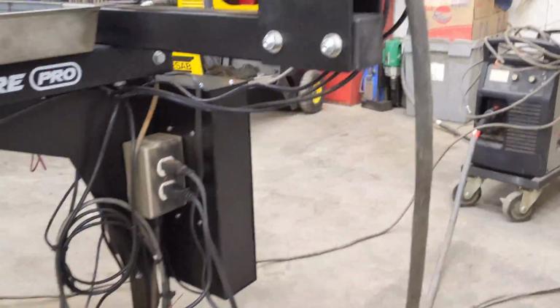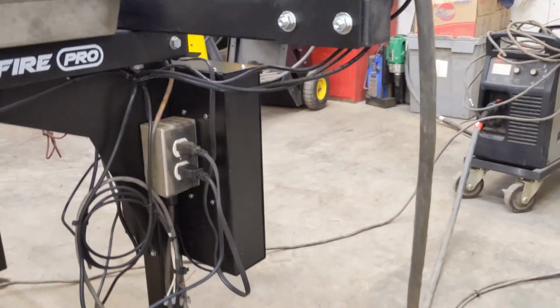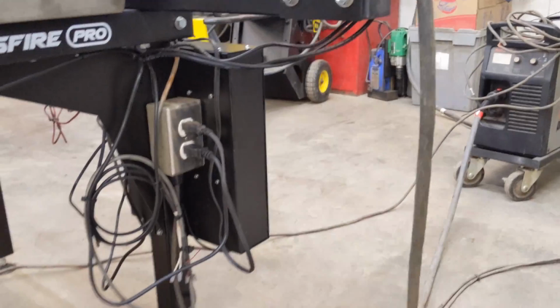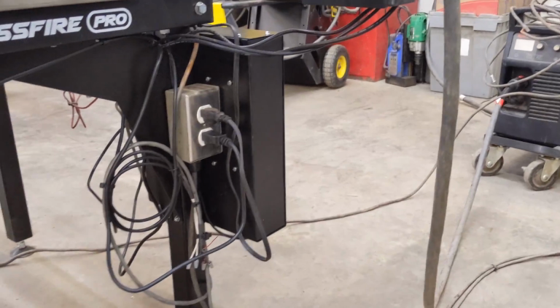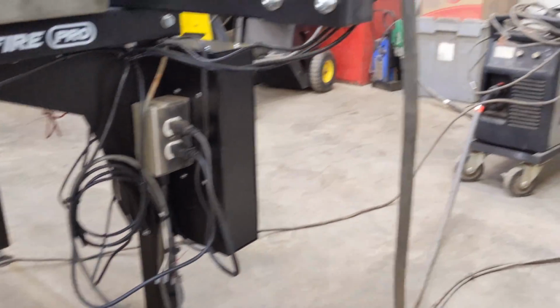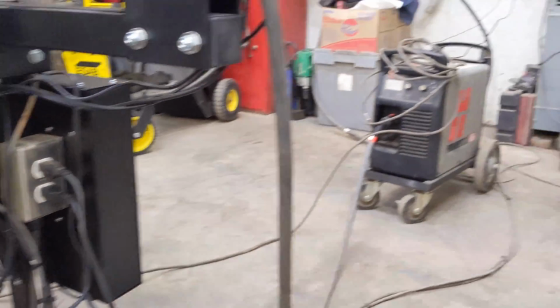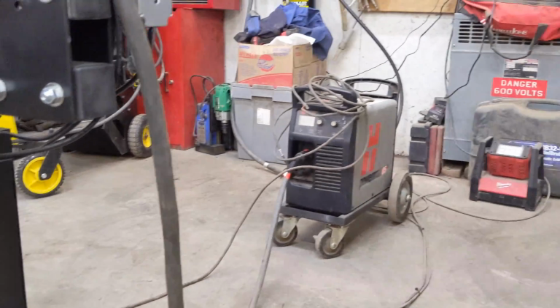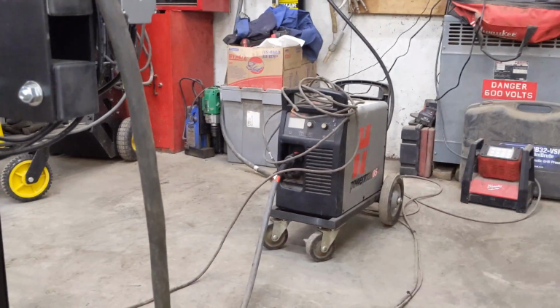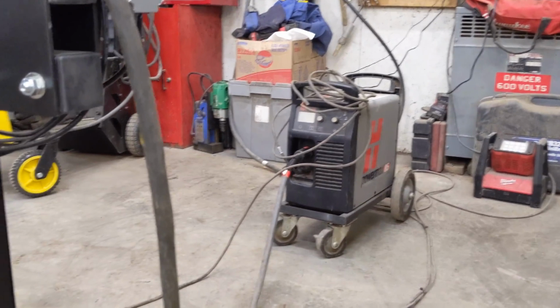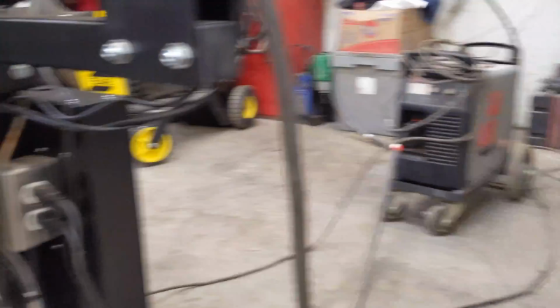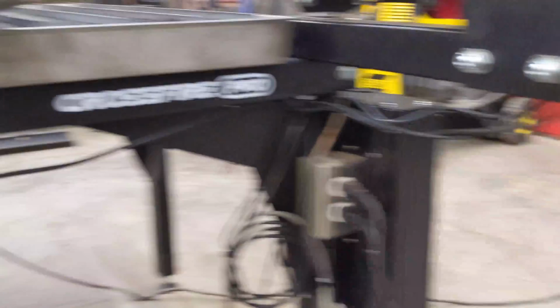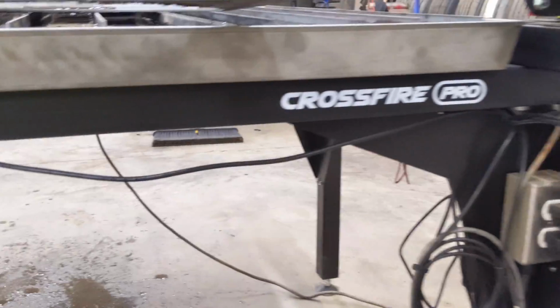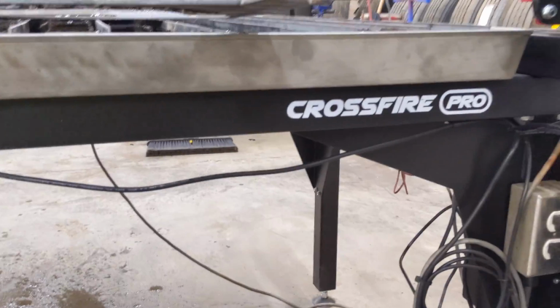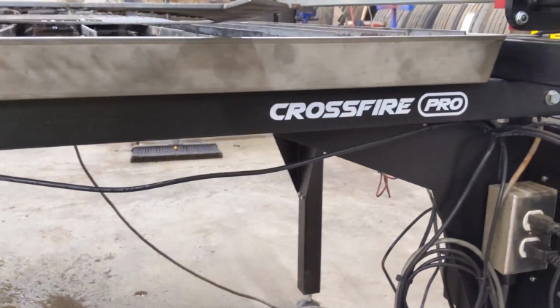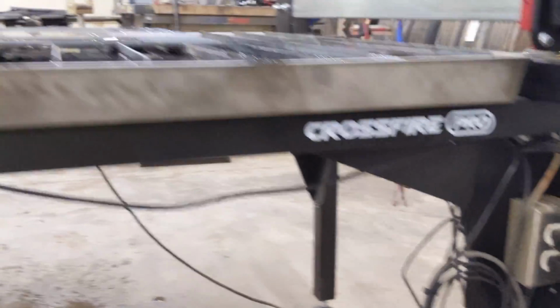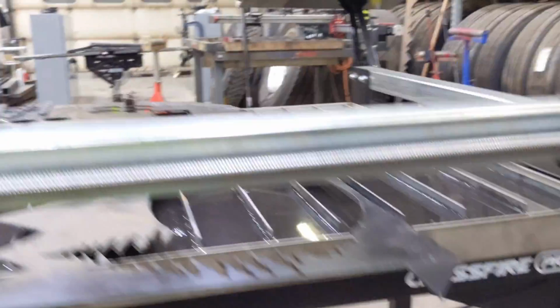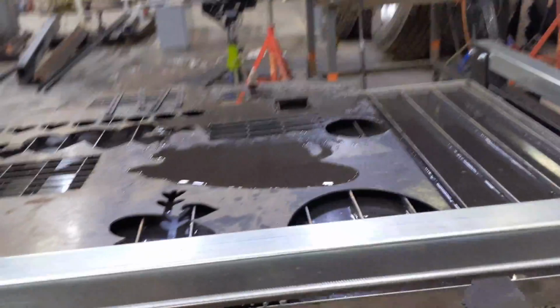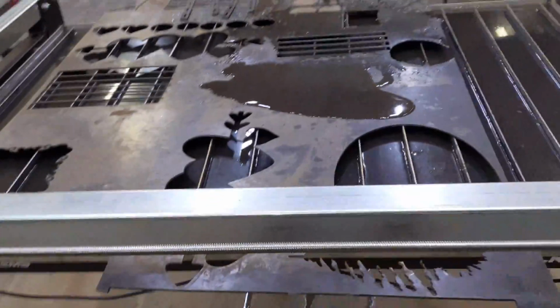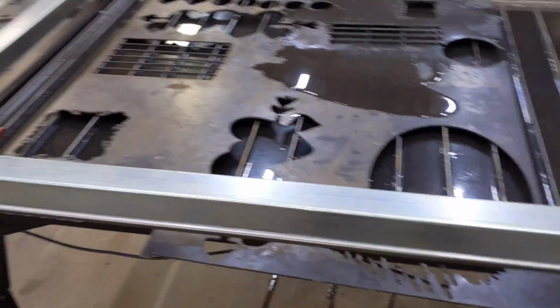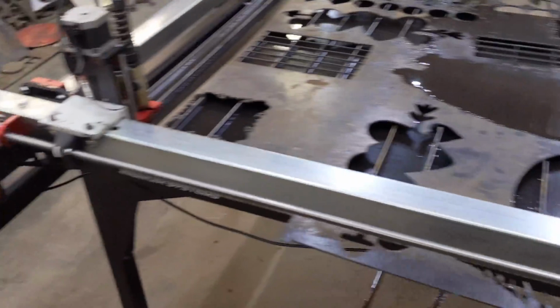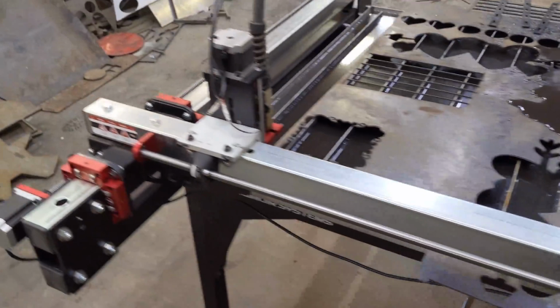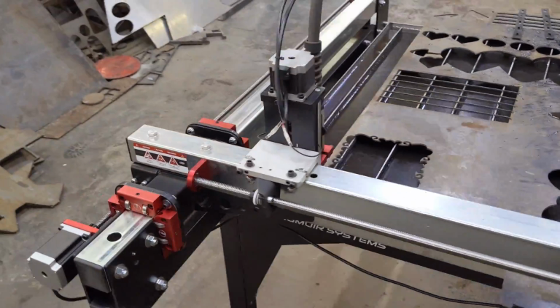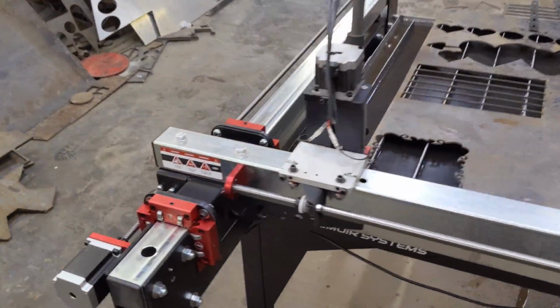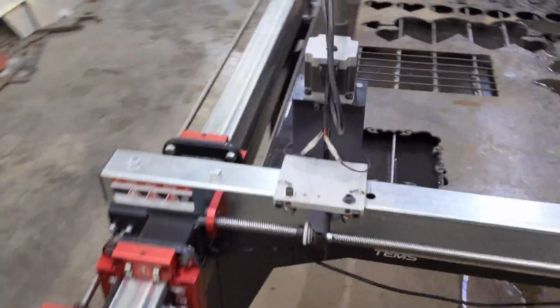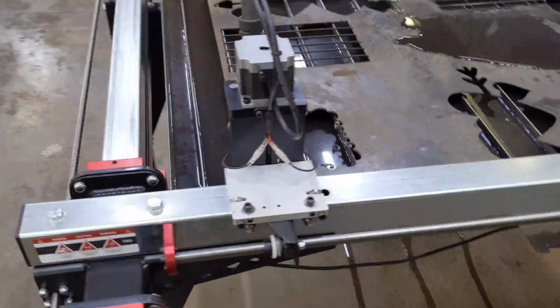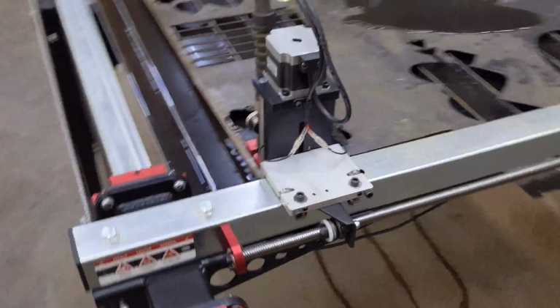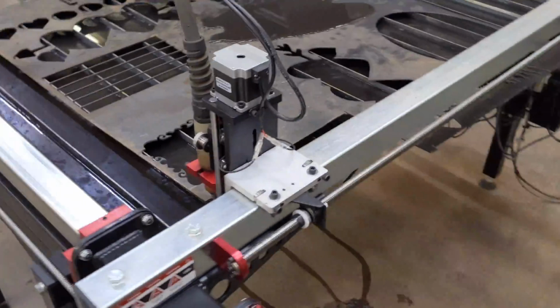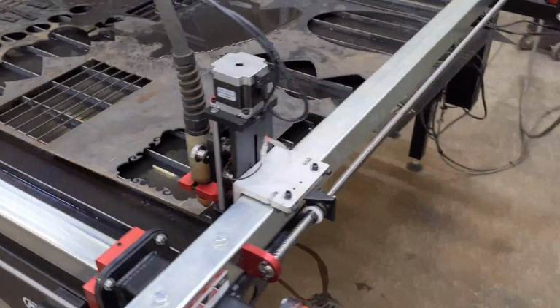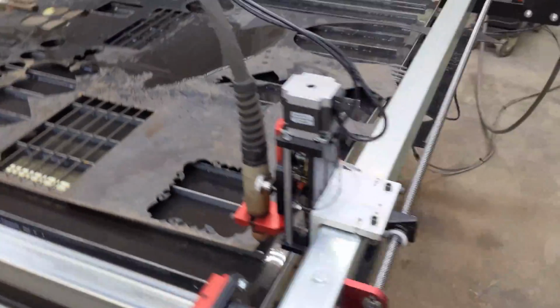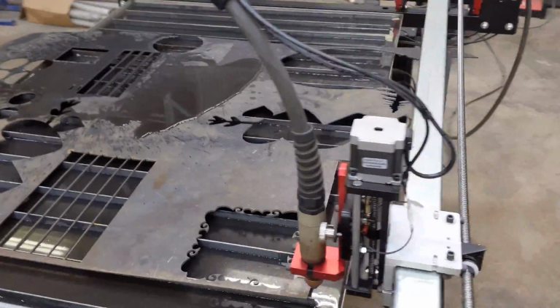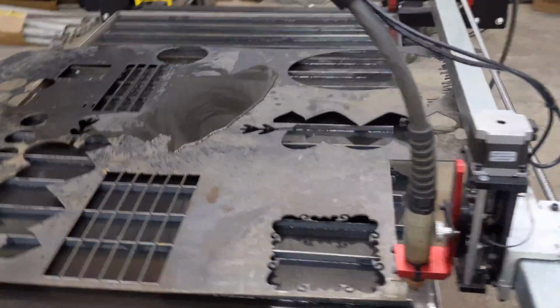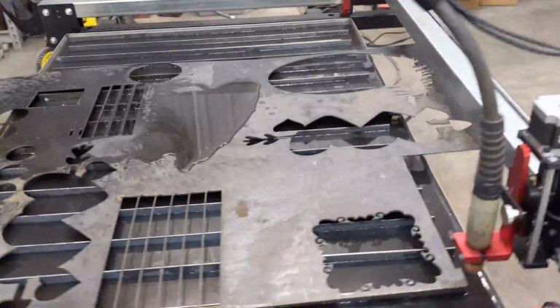I did get my Crossfire Pro finally assembled. Finally had the time to cut a couple pieces.